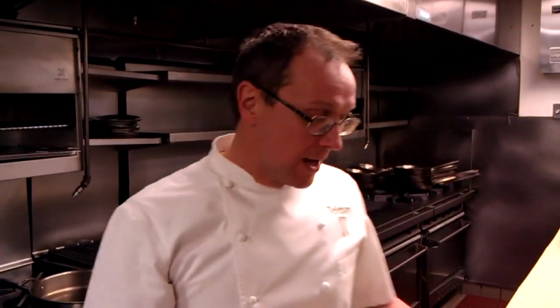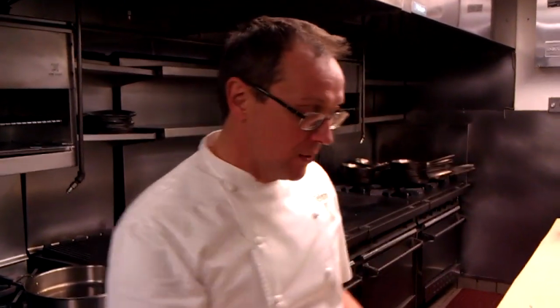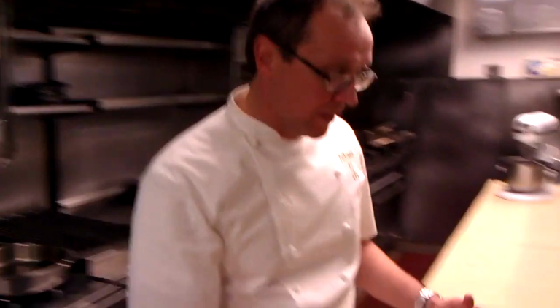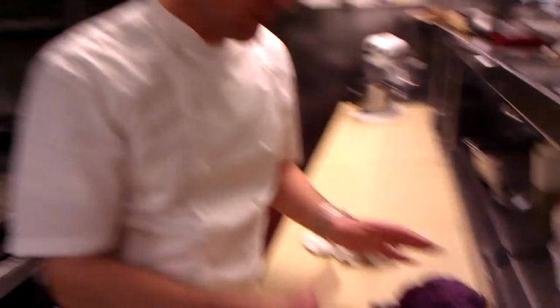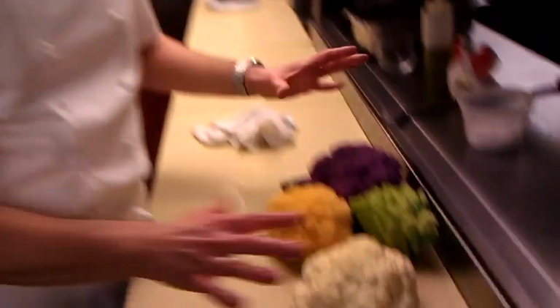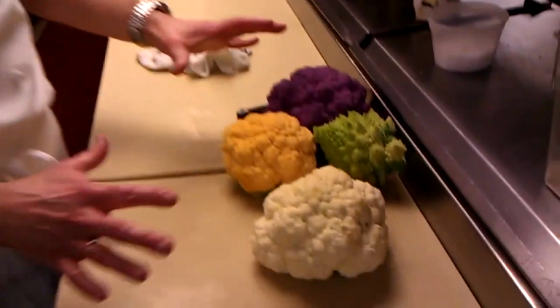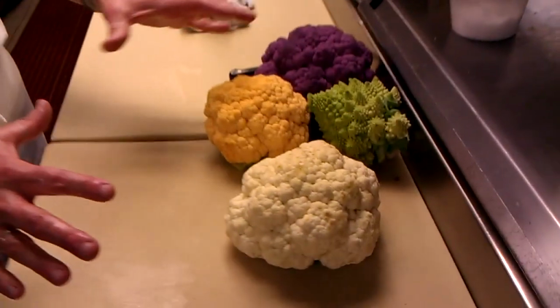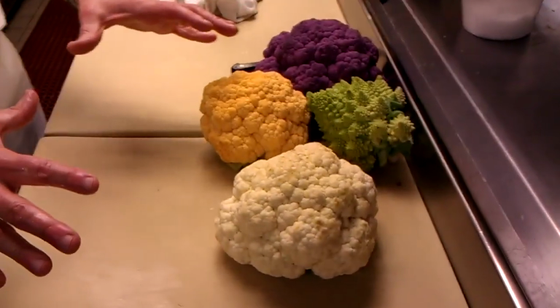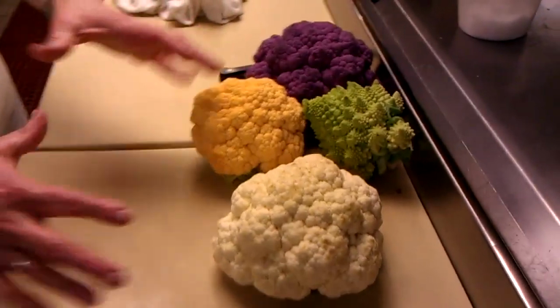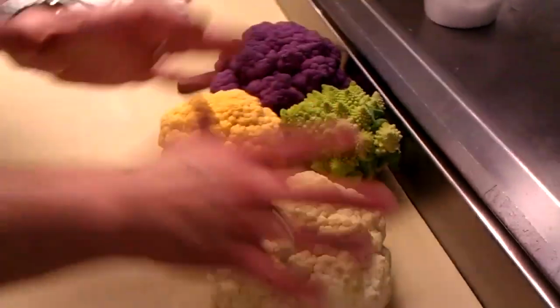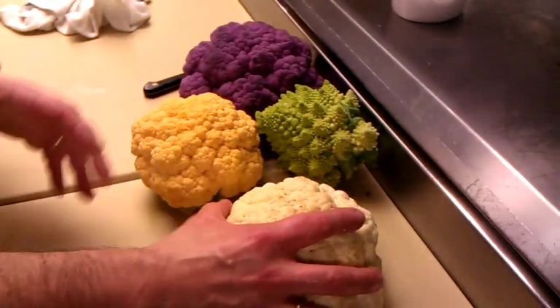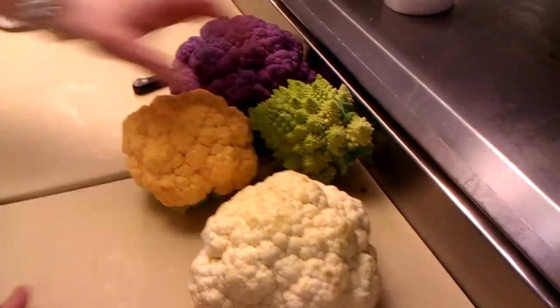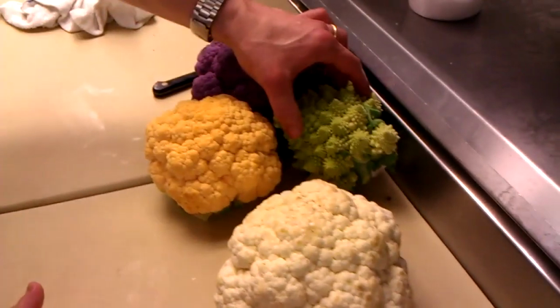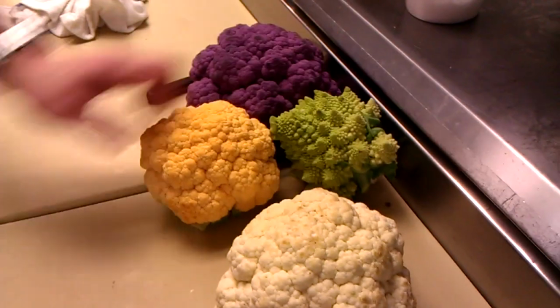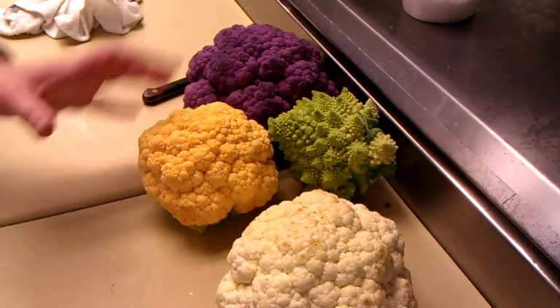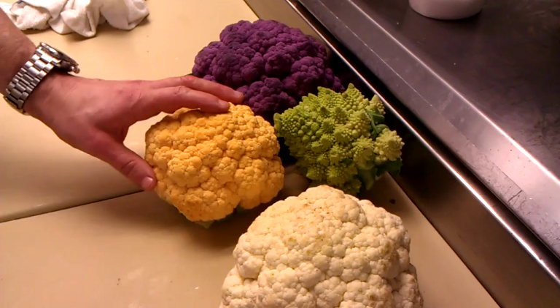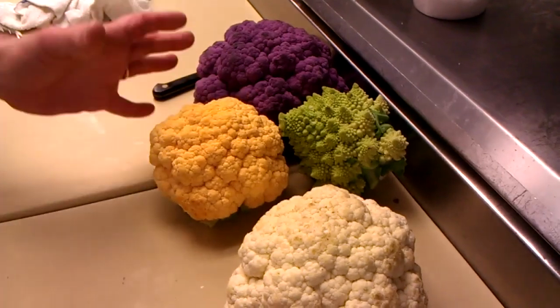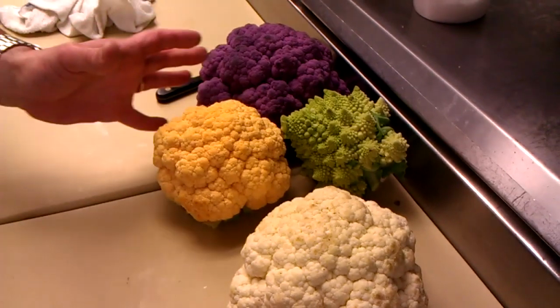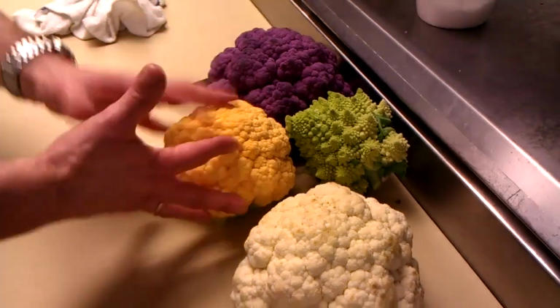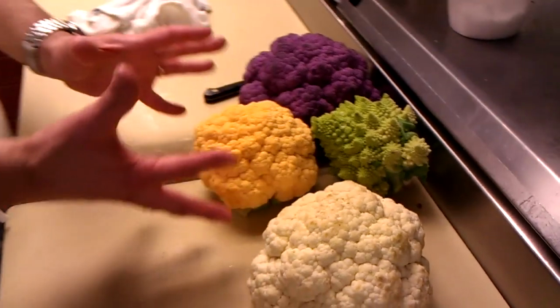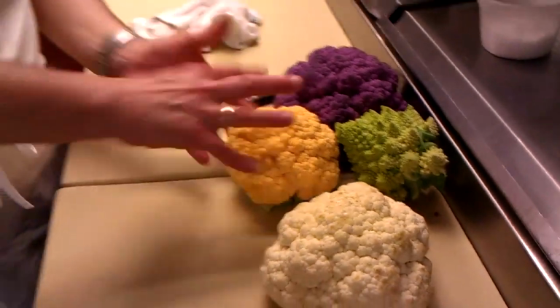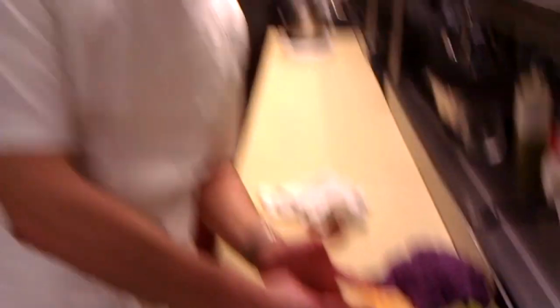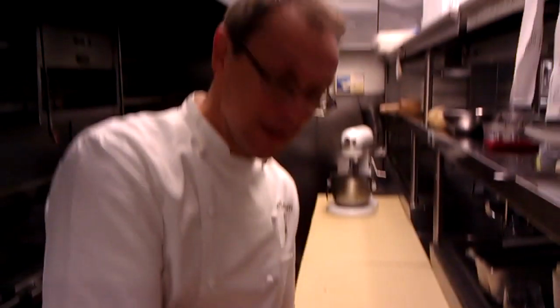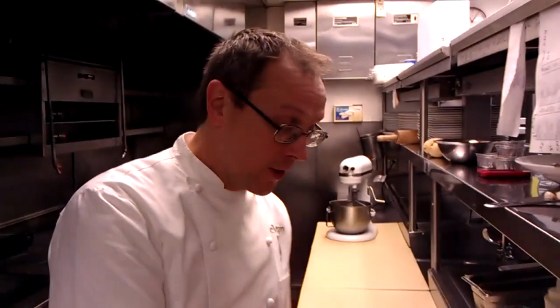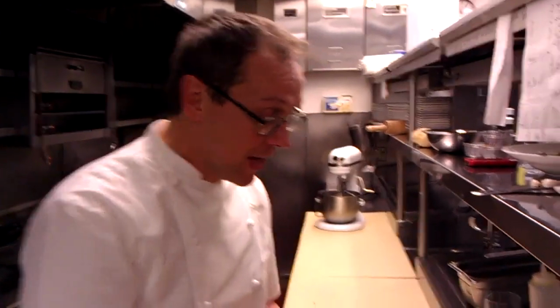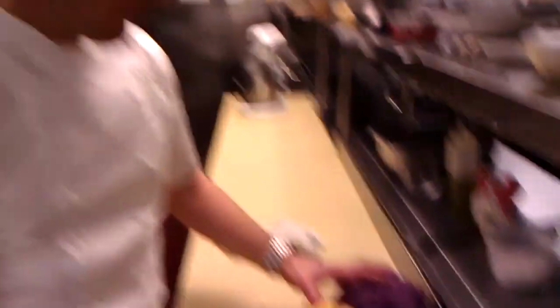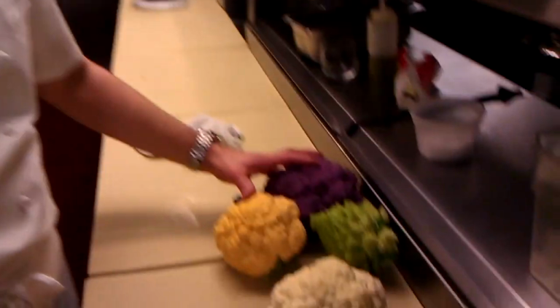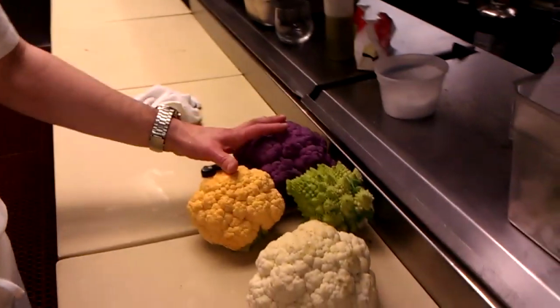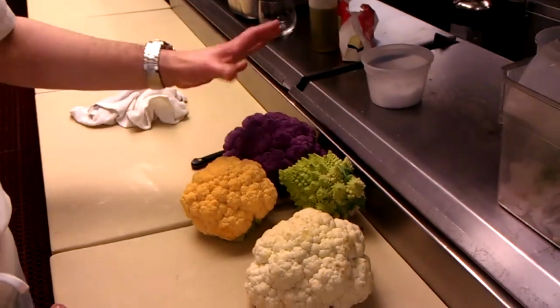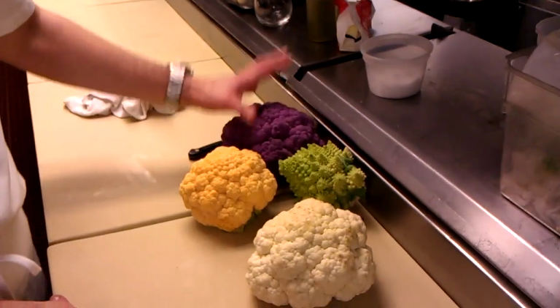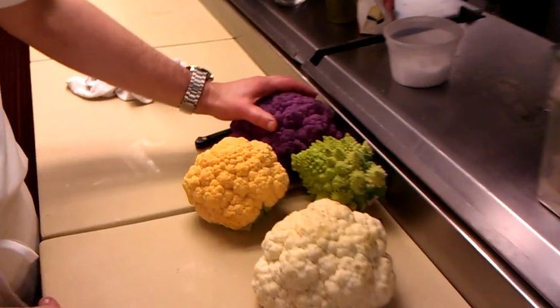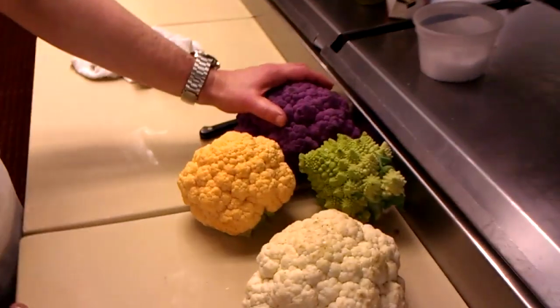As you see over here, we've got some beautiful cauliflower that are out there right now. We've got a basic white, we've got a Romanesco here, we've got the orange or cheddar one, which is higher in carotene — that's why it has the orange. And then we have the purple one. That is really a purple cauliflower.